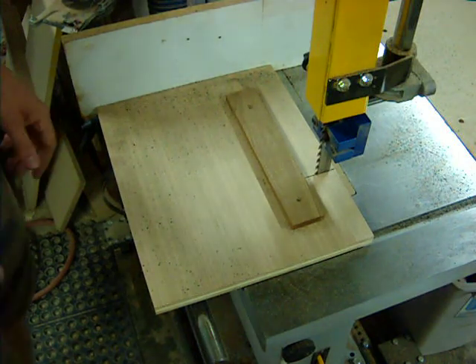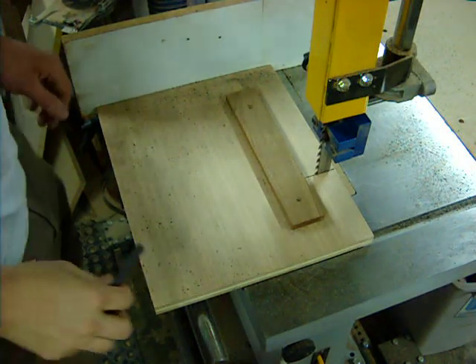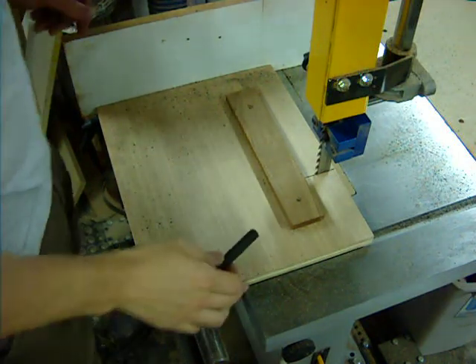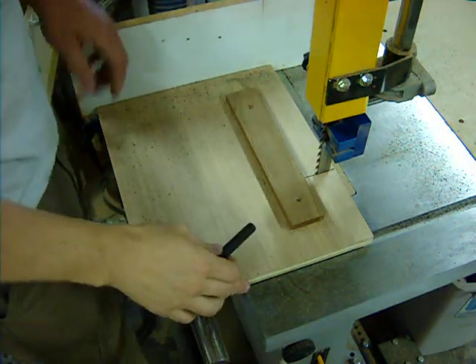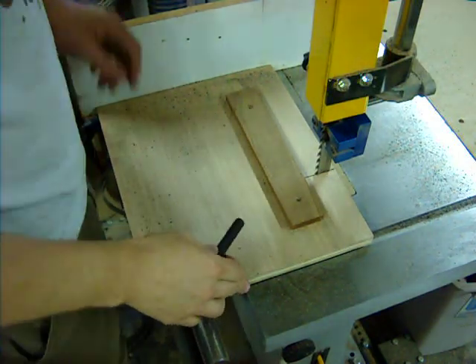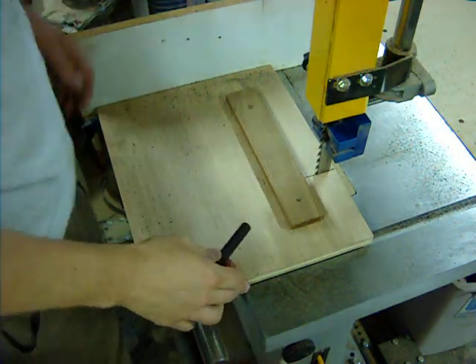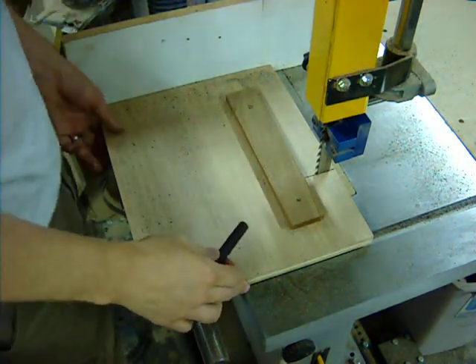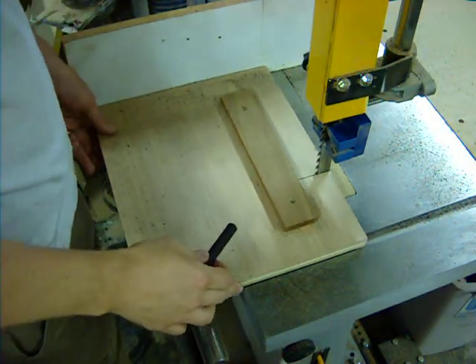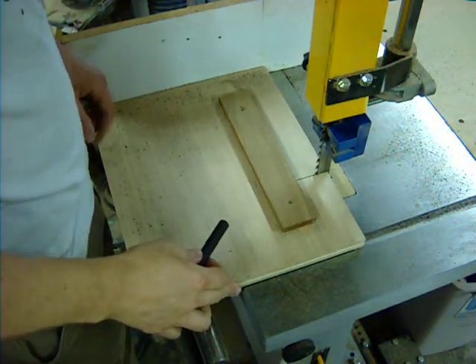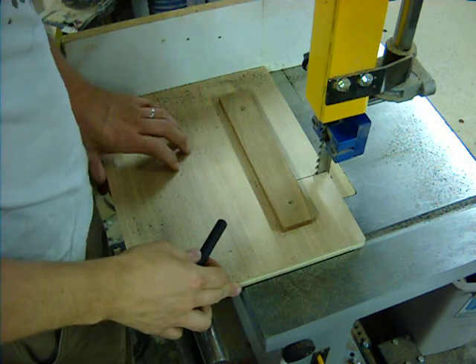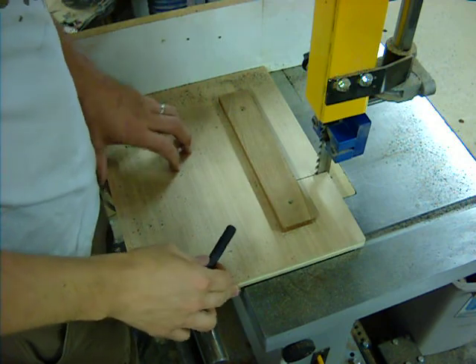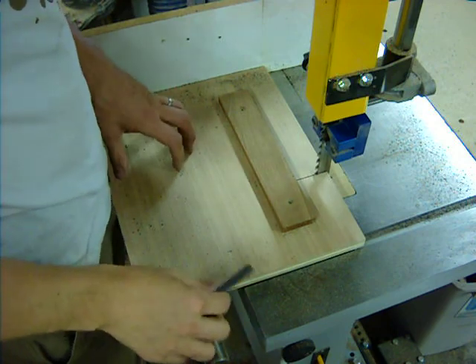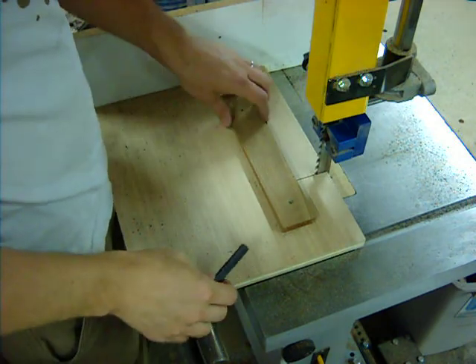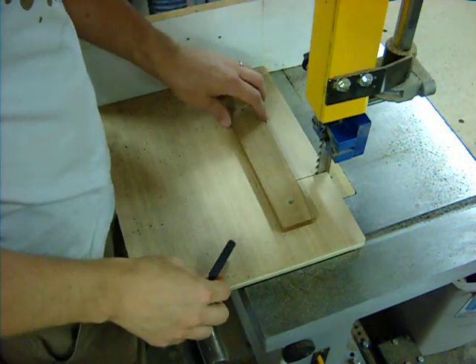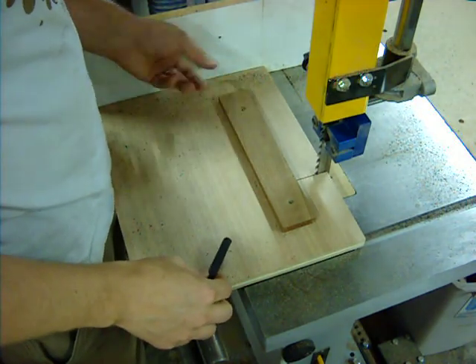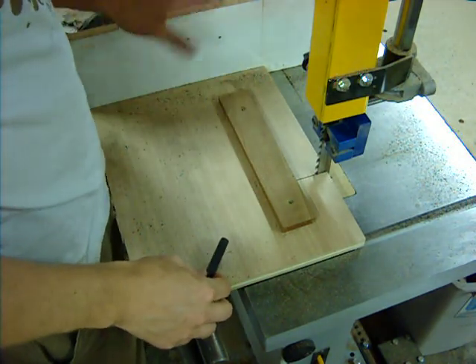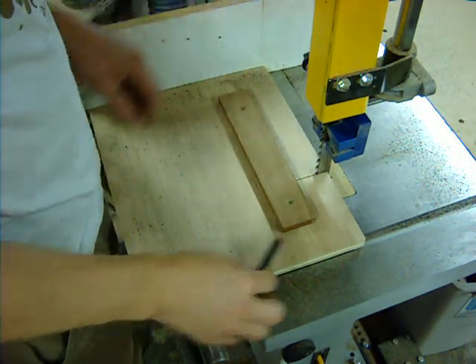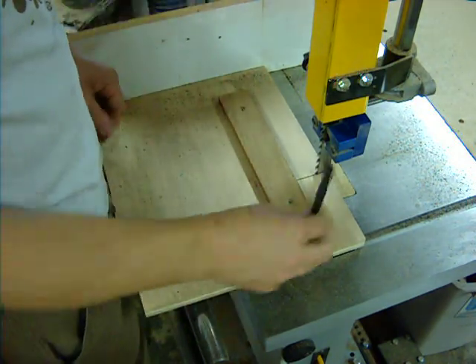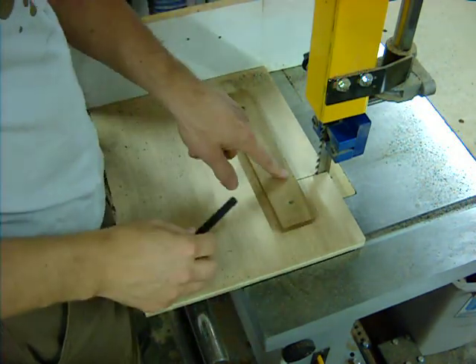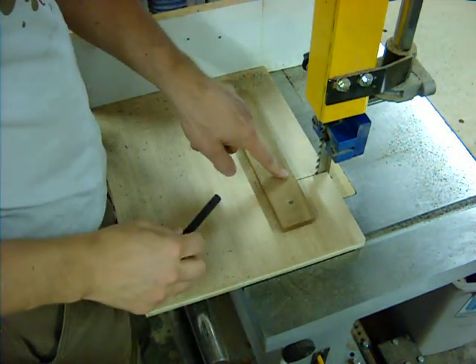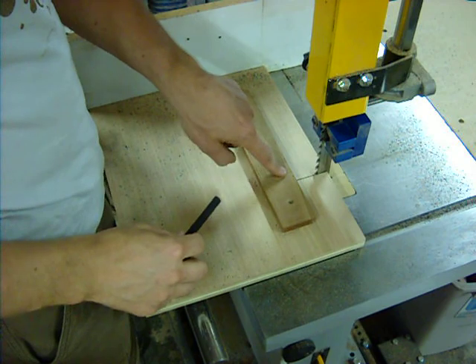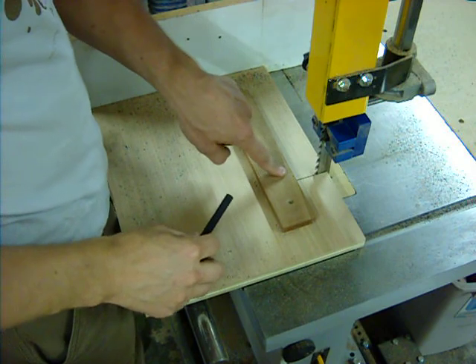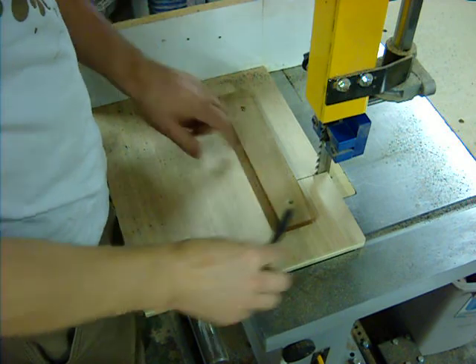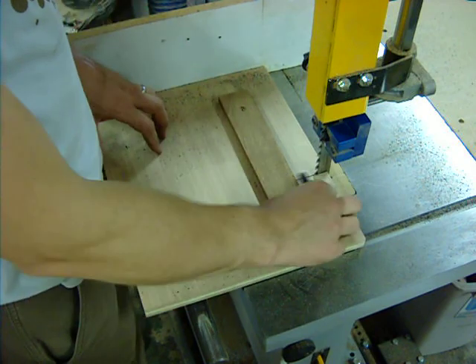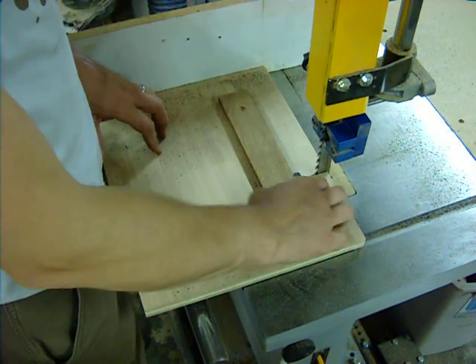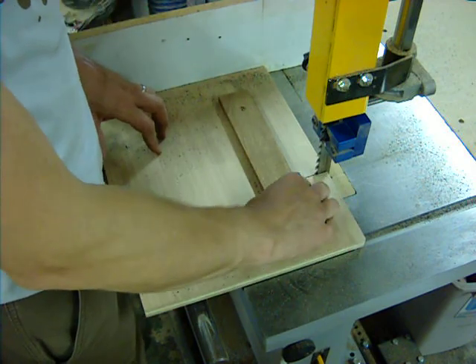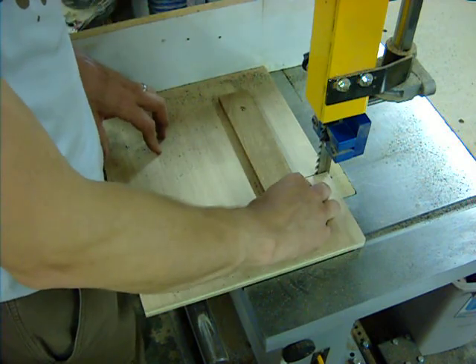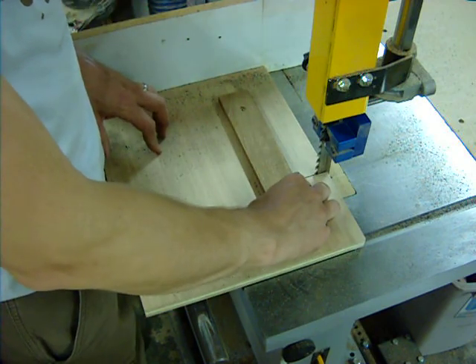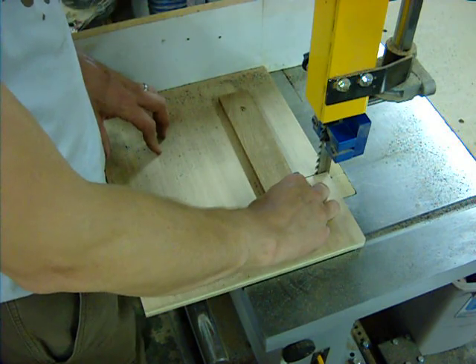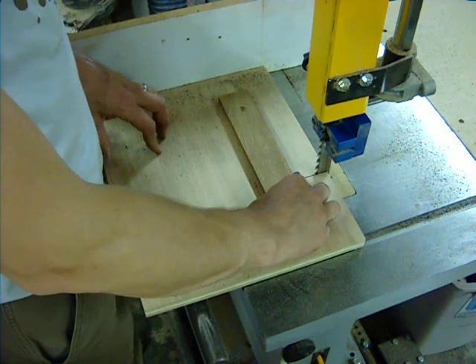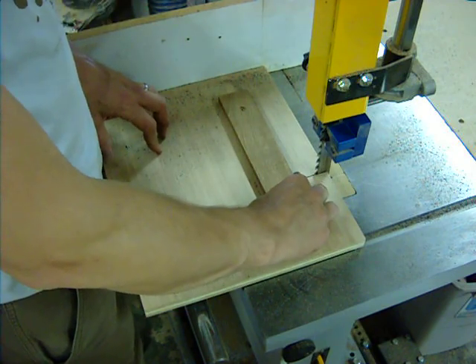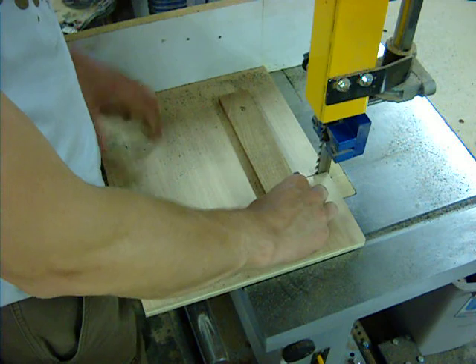Here's the bandsaw jig — nothing fancy, just a piece of scrap plywood with a 90-degree fence on it, running off of the rip fence here. I've got my pencil mark to index the length of my pins.